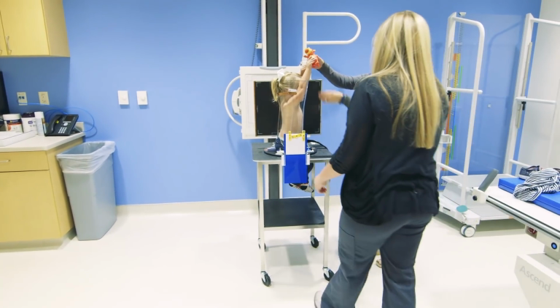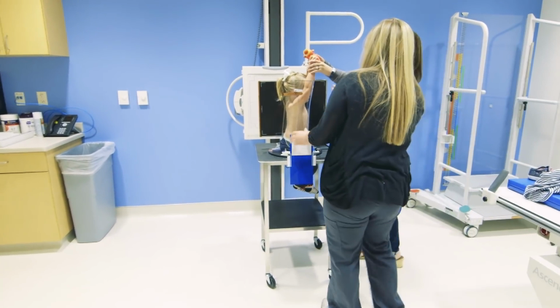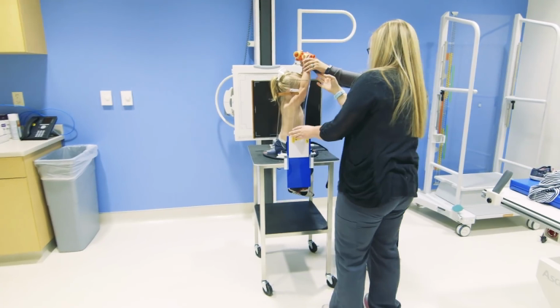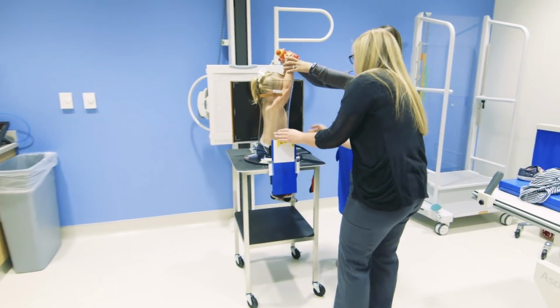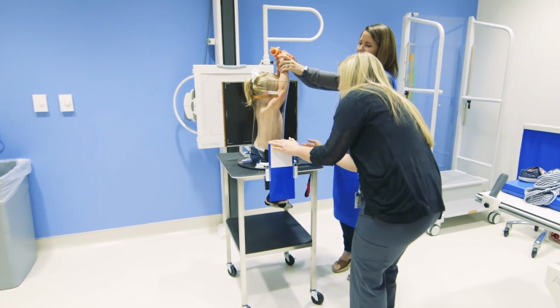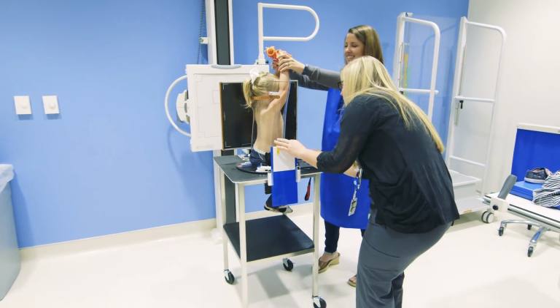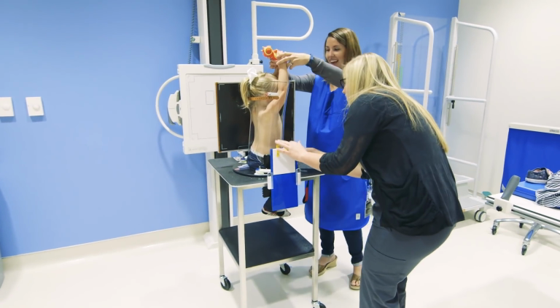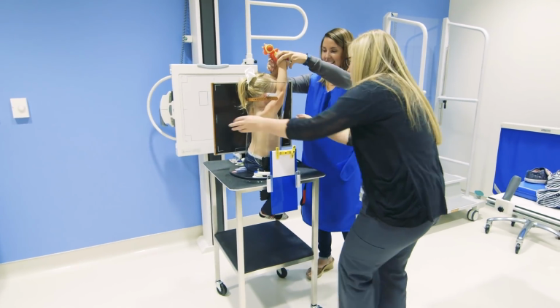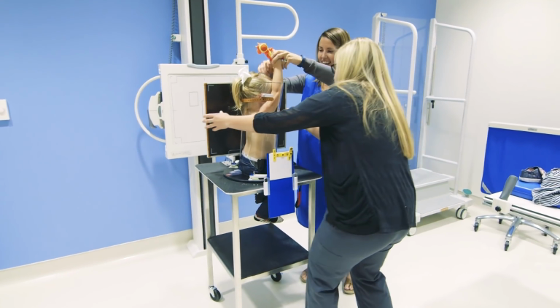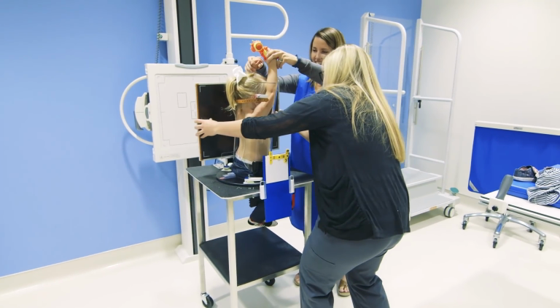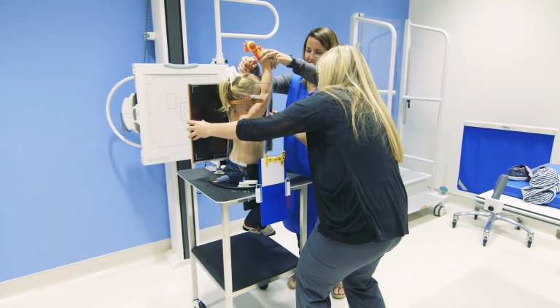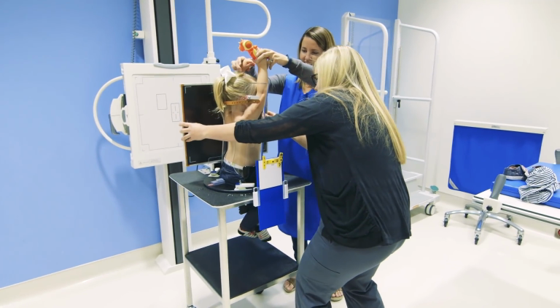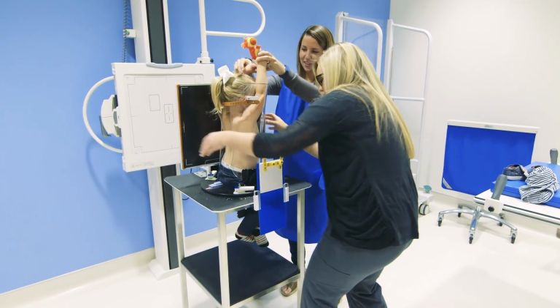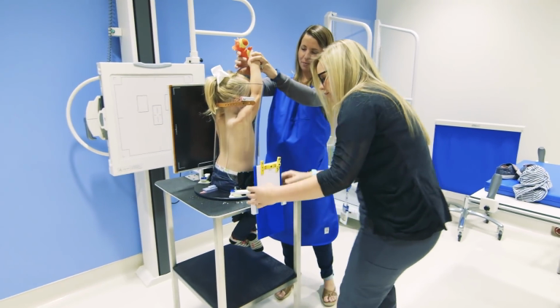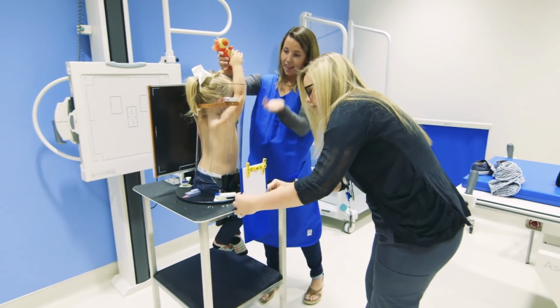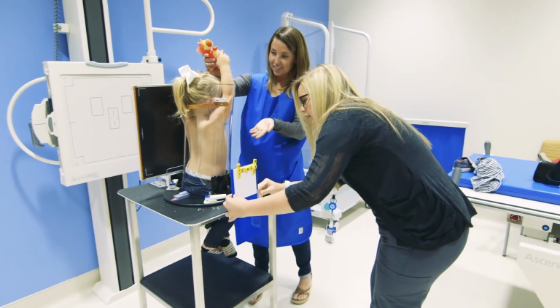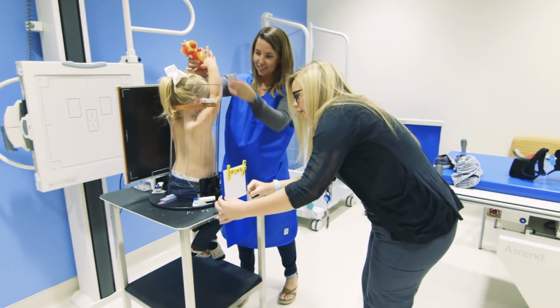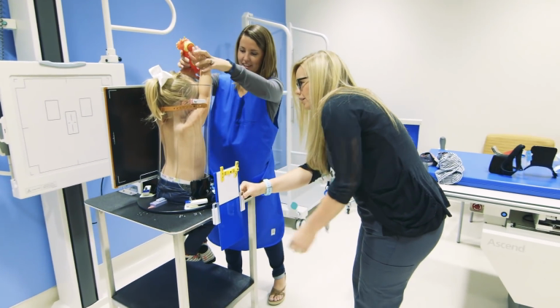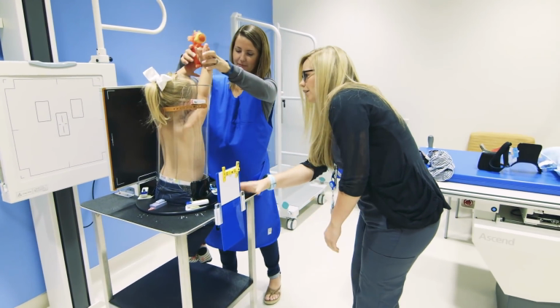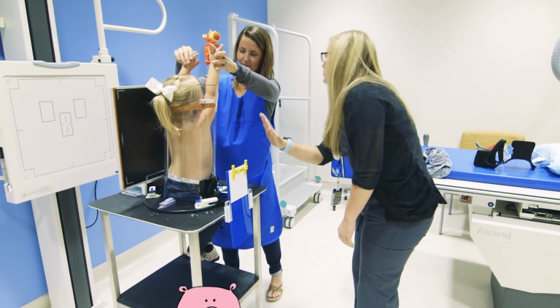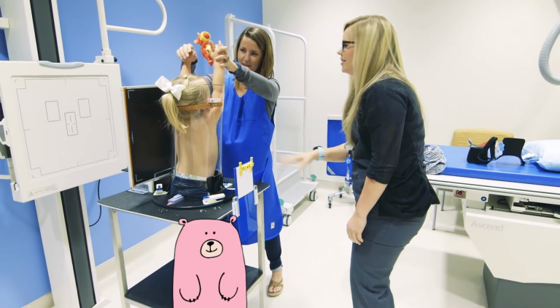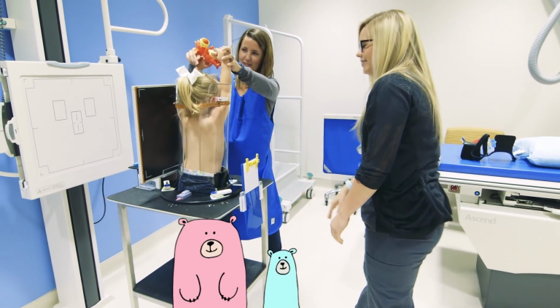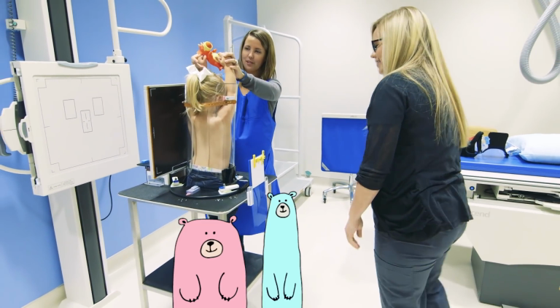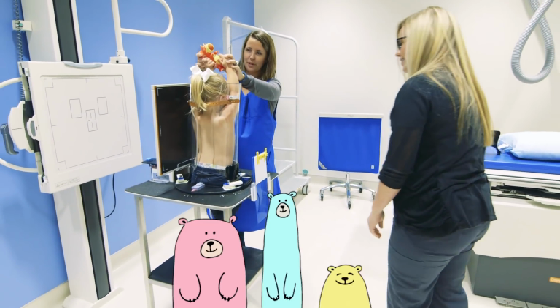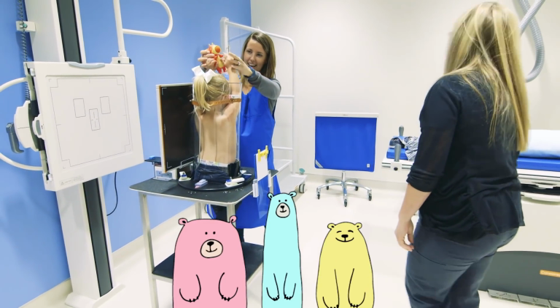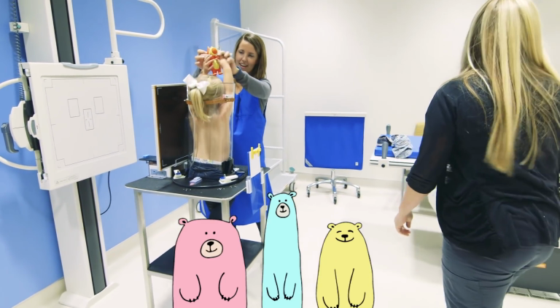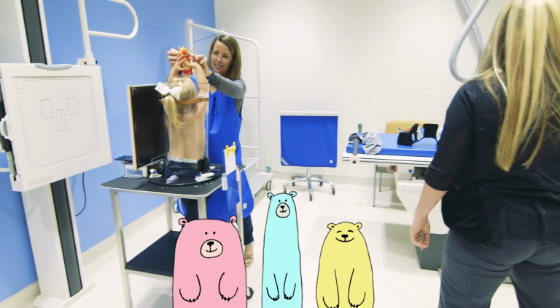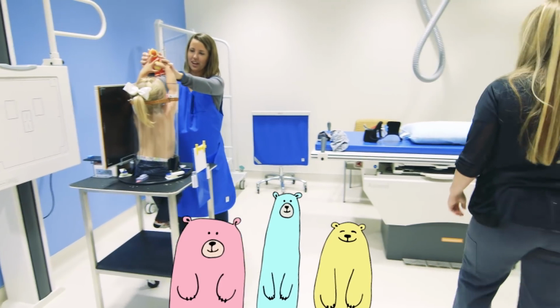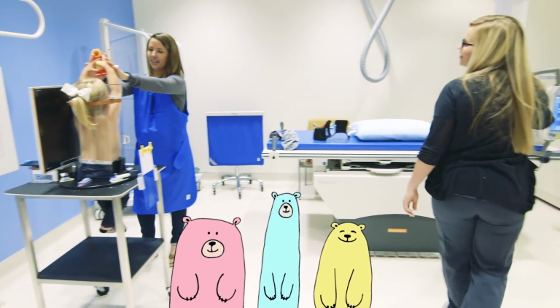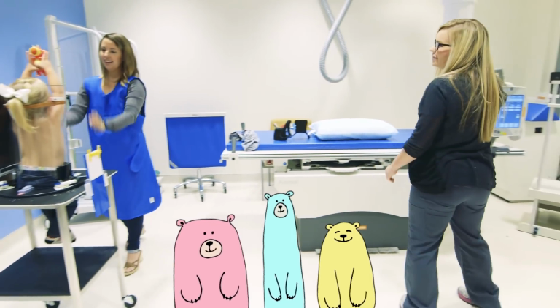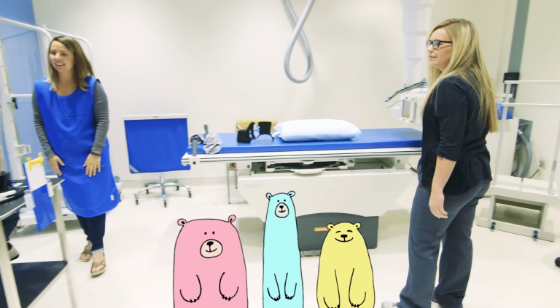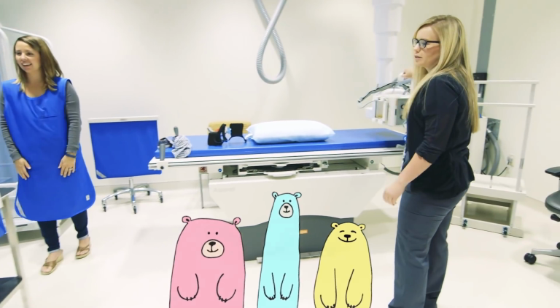To help your child during the exam, you can speak calmly, sing a favorite song, count down from ten, or recite the alphabet. If you have brought a favorite toy or pacifier, these items may help your child remain calm during the exam.